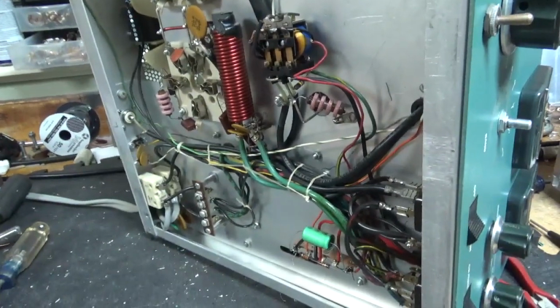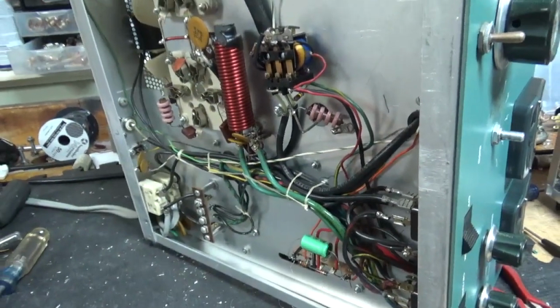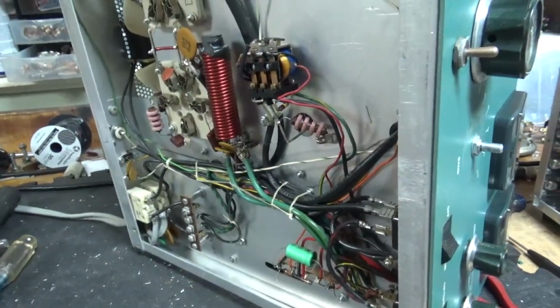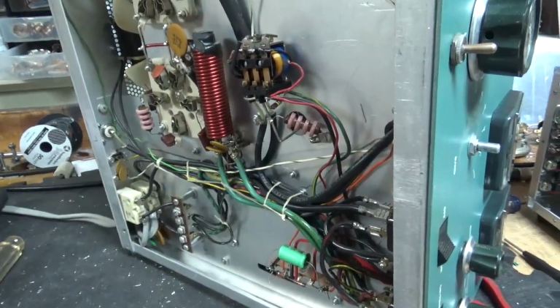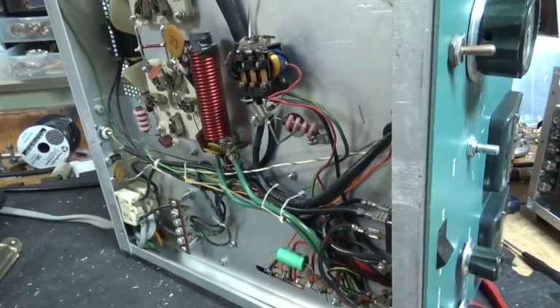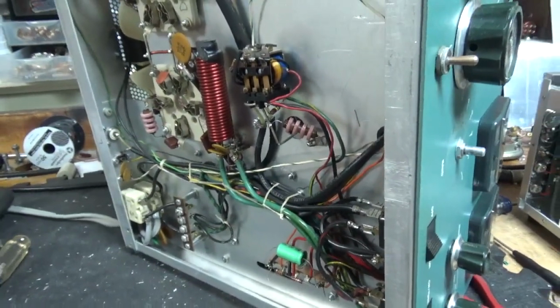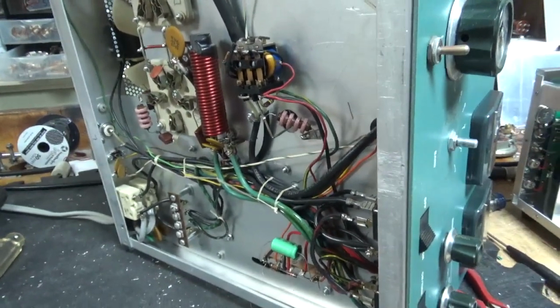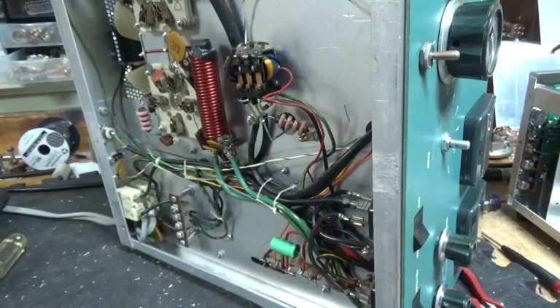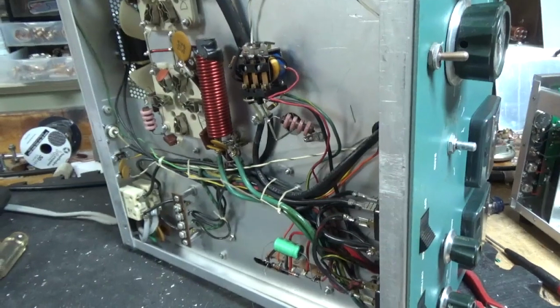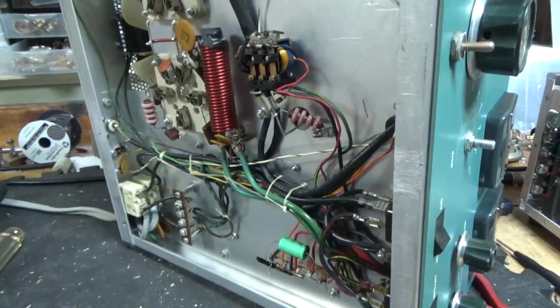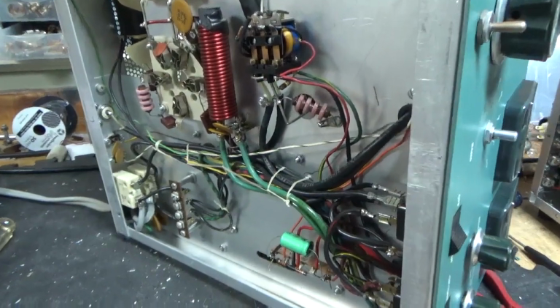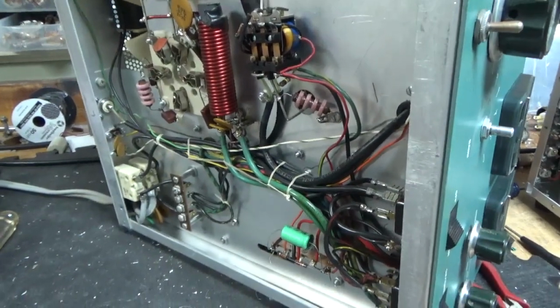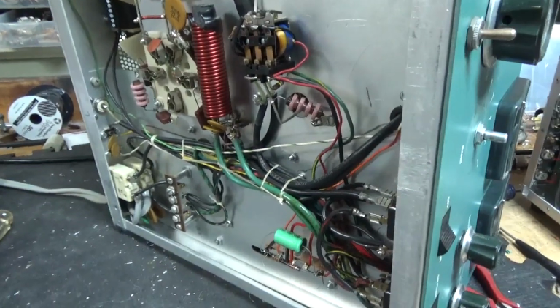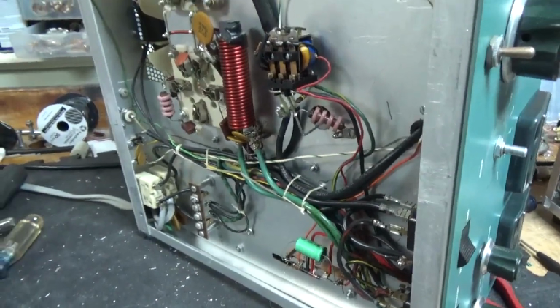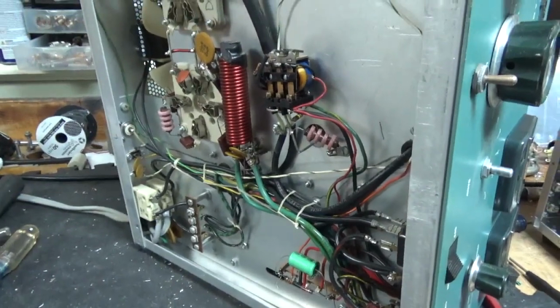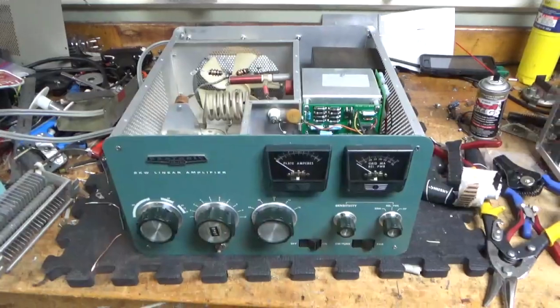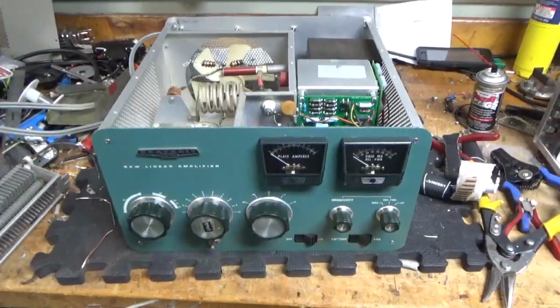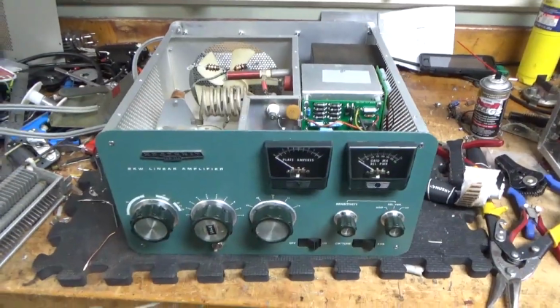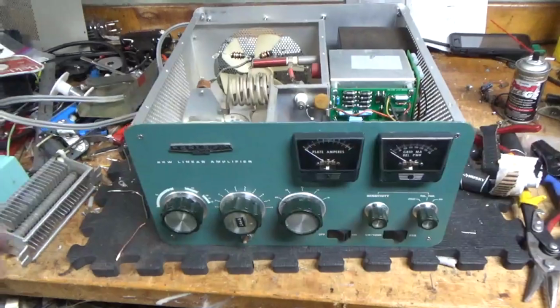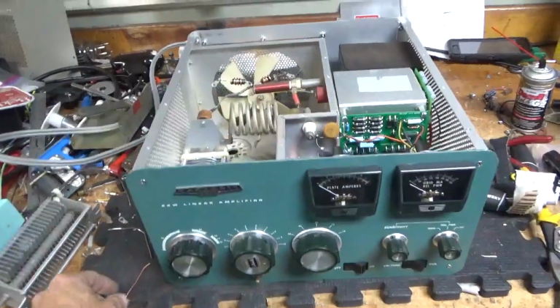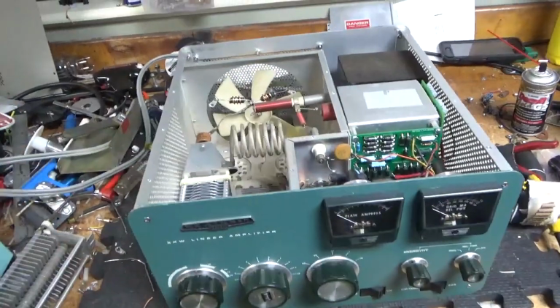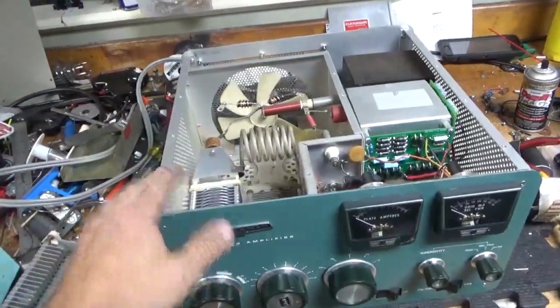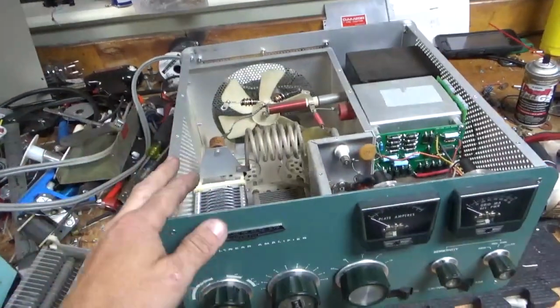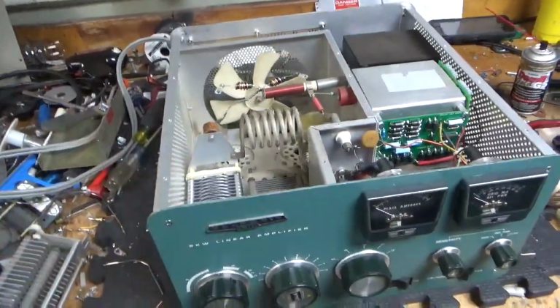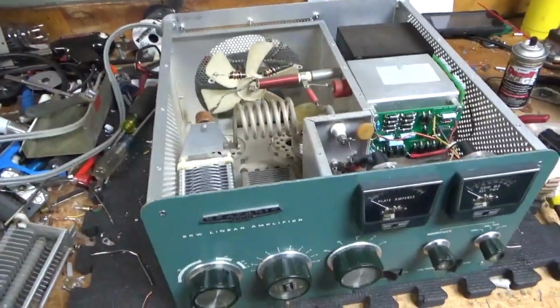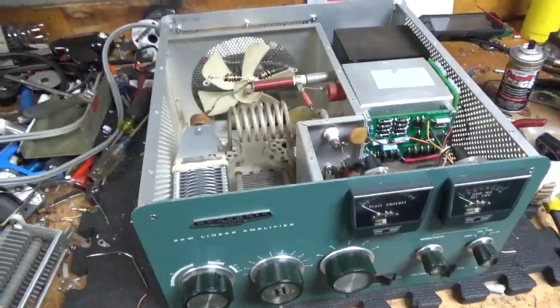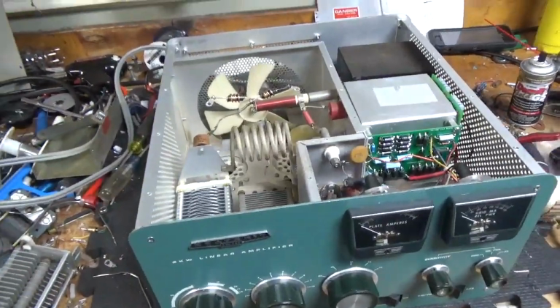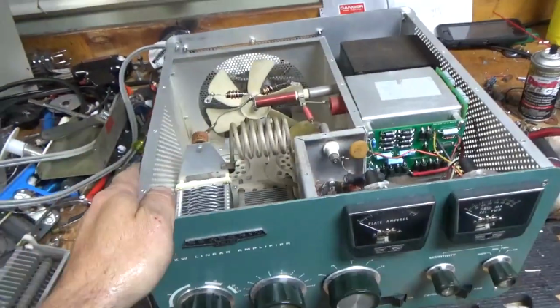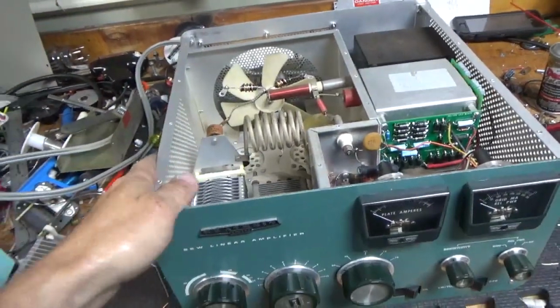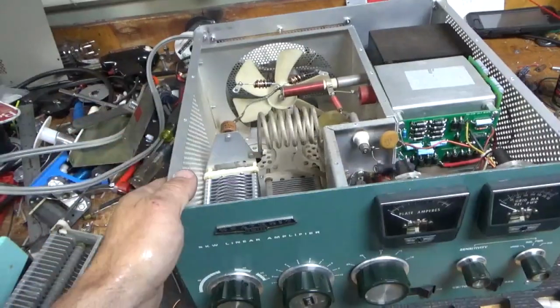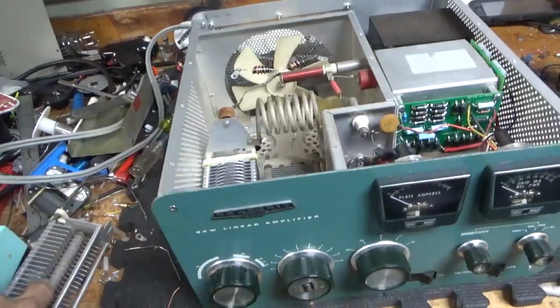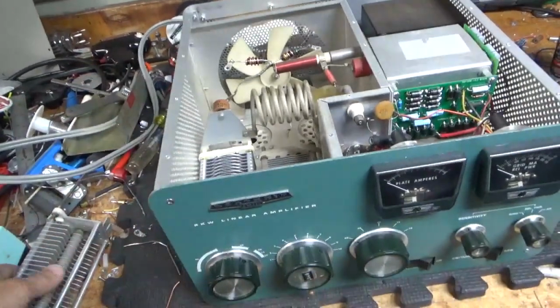When I'm all done I'll show you everything I did — so stay tuned, see you soon. Okay, I'm back with the completed amplifier. This amp got a brand new set of Pentolab tubes — awesome company with great customer service over there.